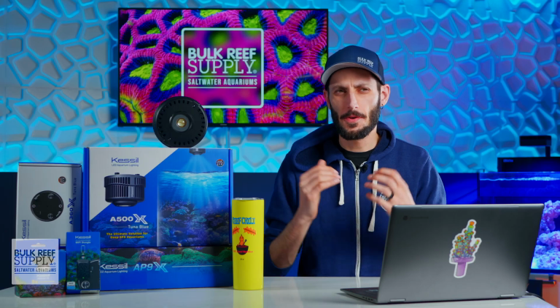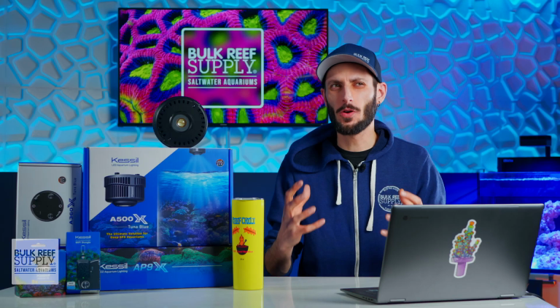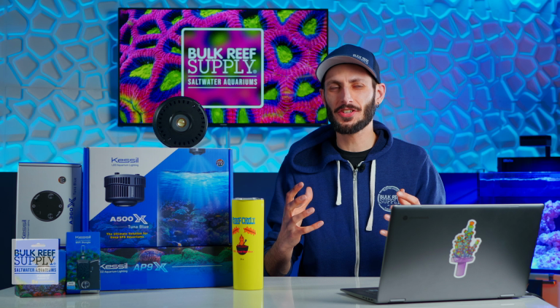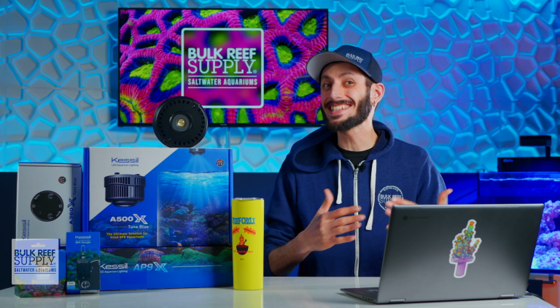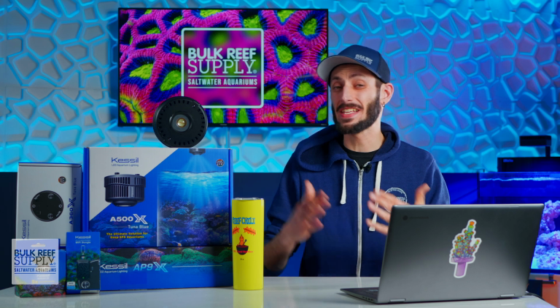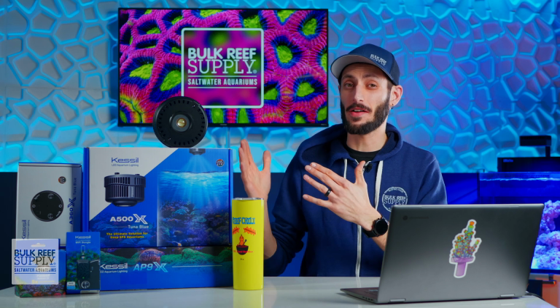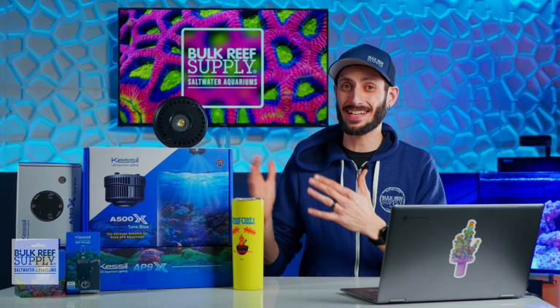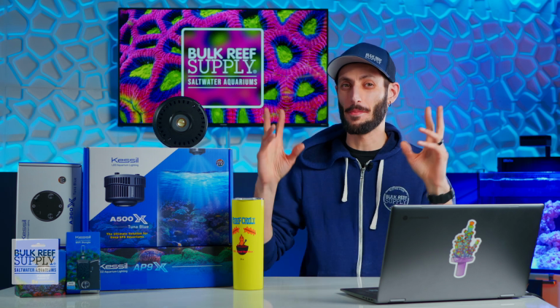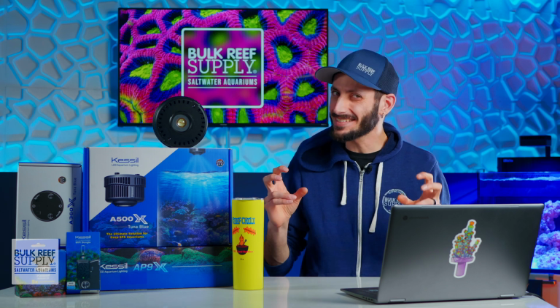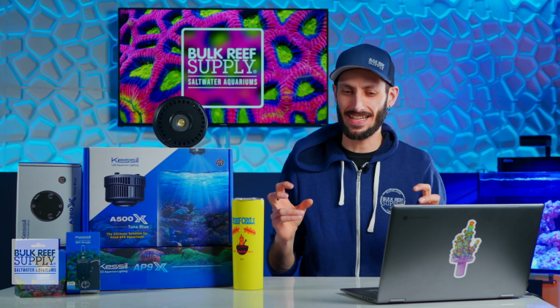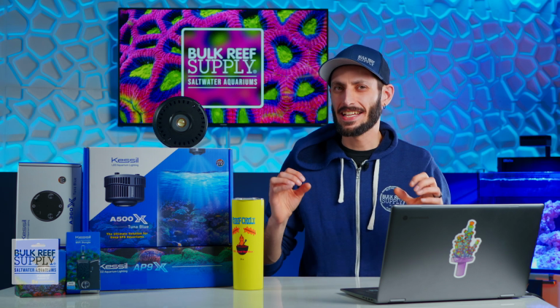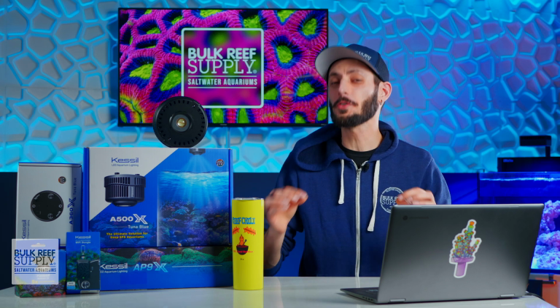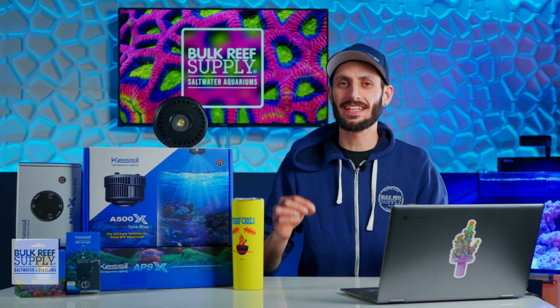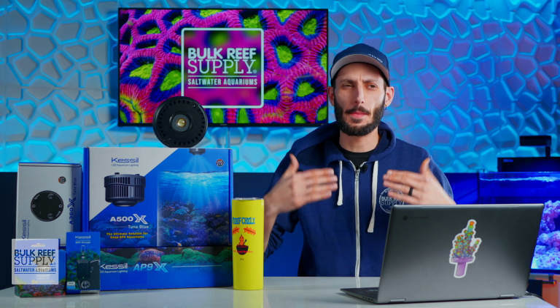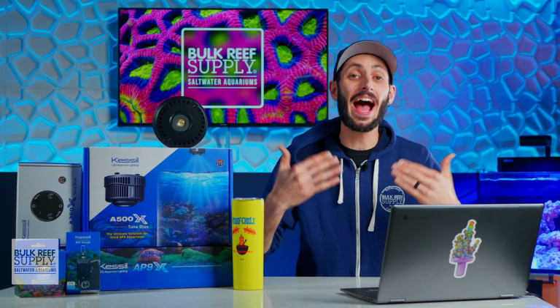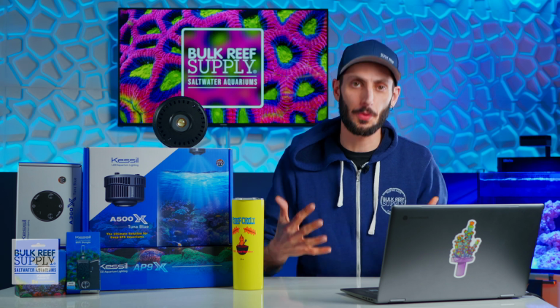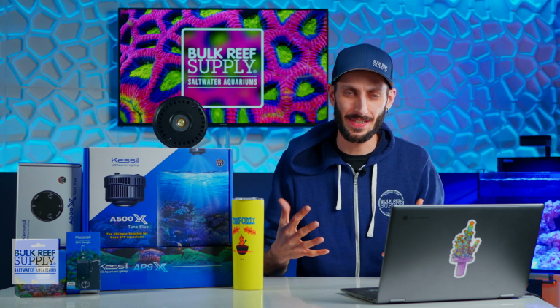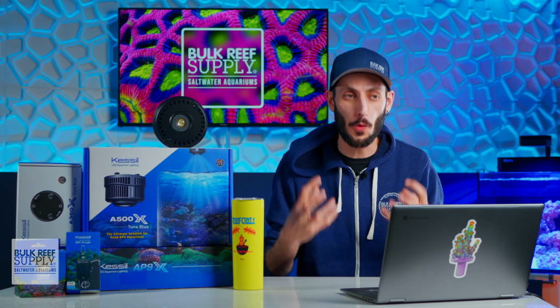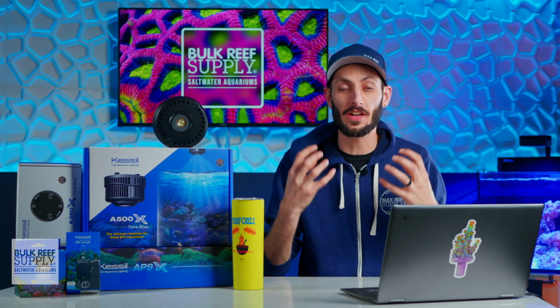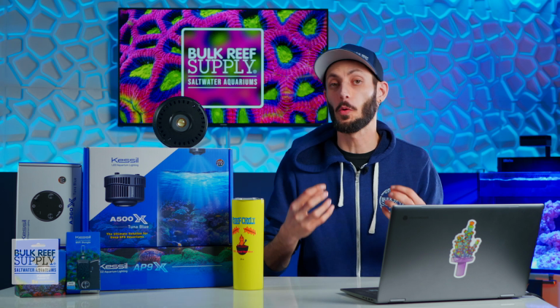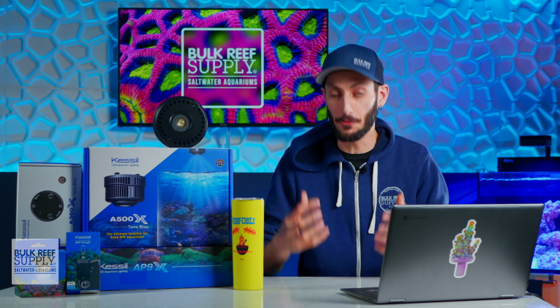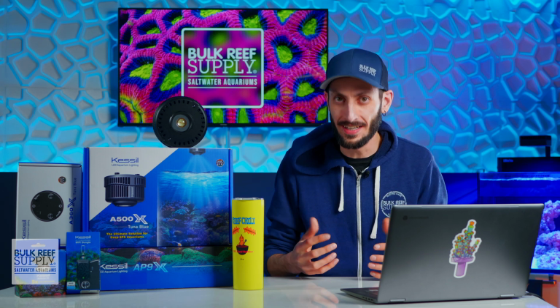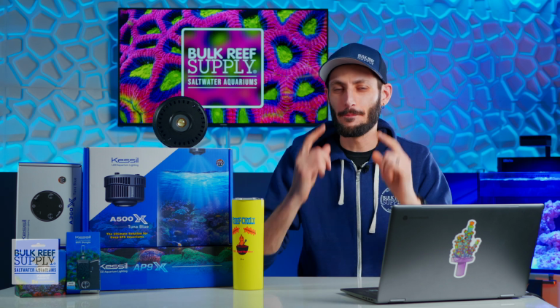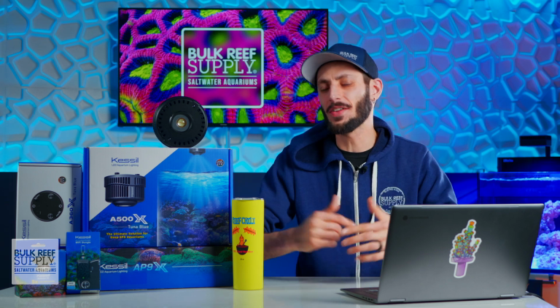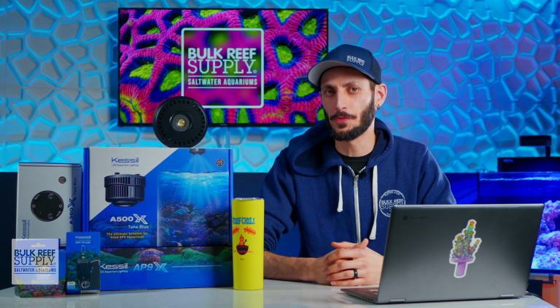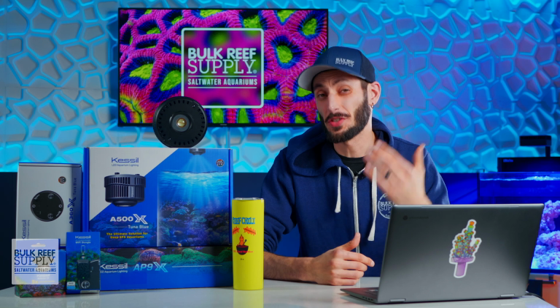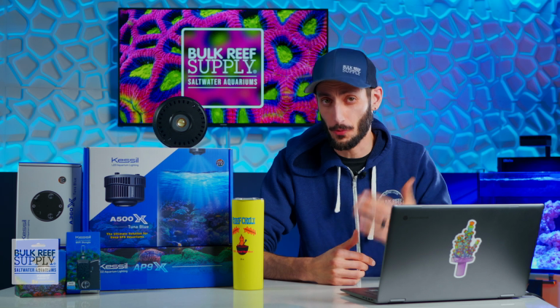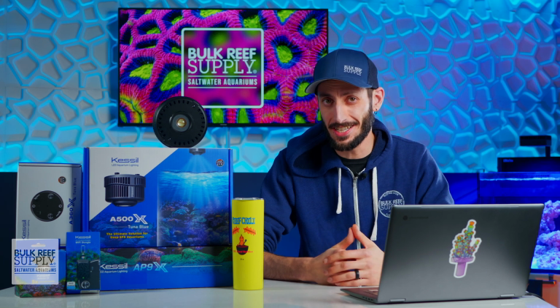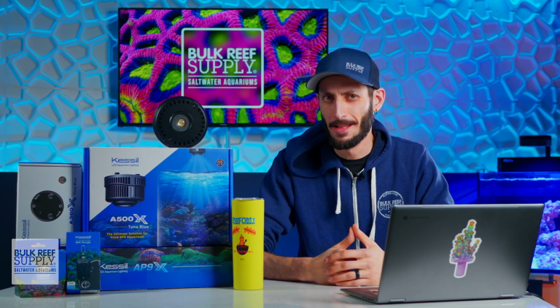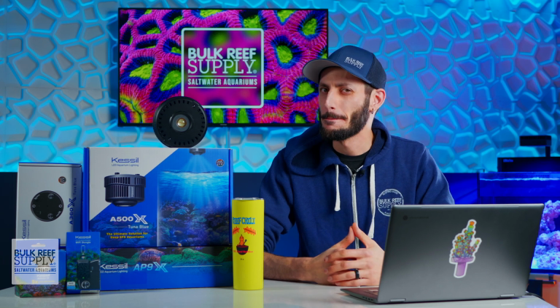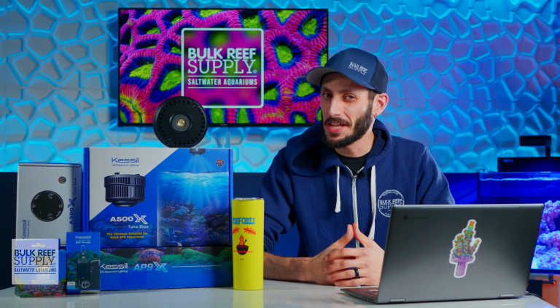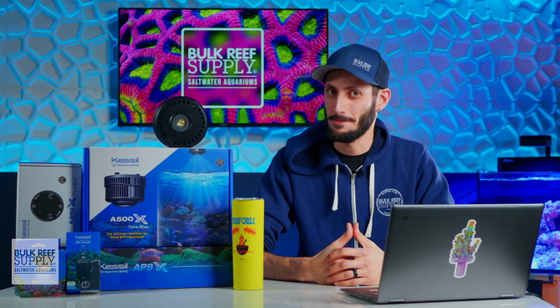The big question isn't if the A500X is the best light — it's whether or not it's that metal halide replacement that so many of us have been holding out for. And based on these reviews that you can check out right here, it just might be.